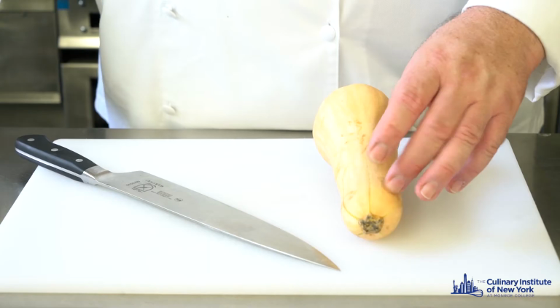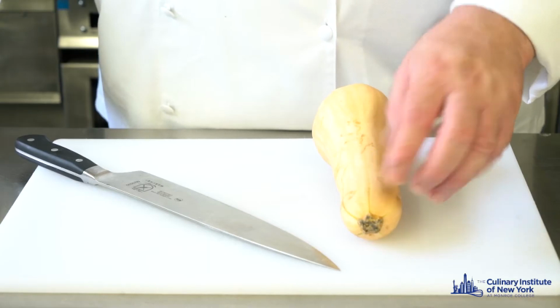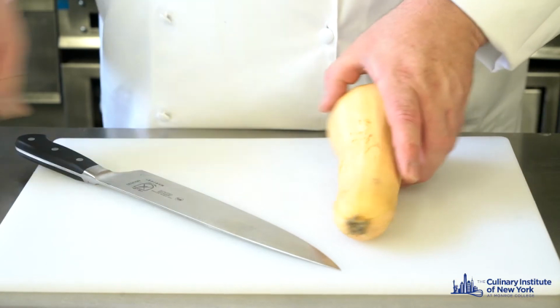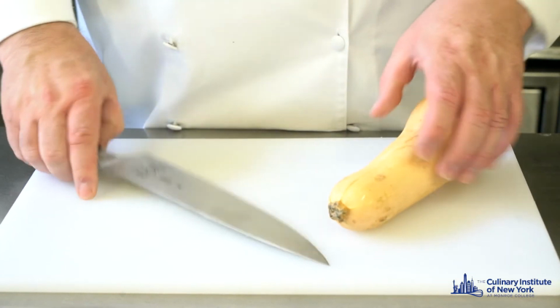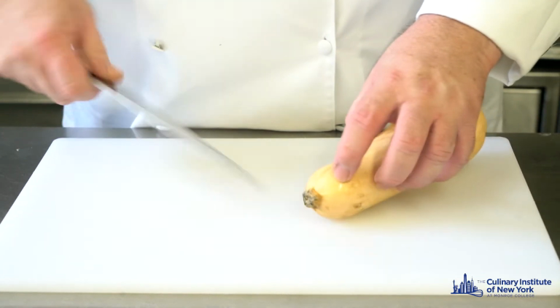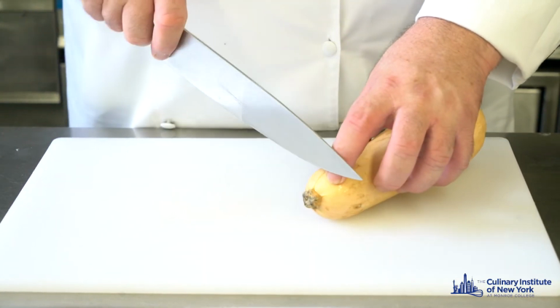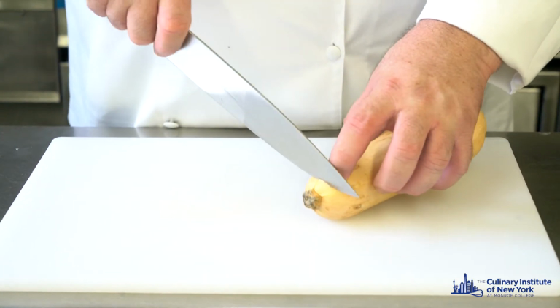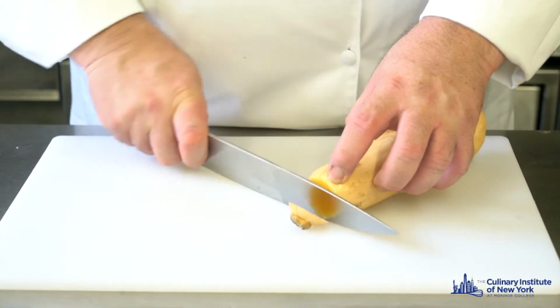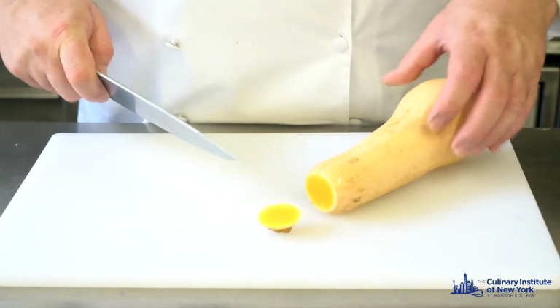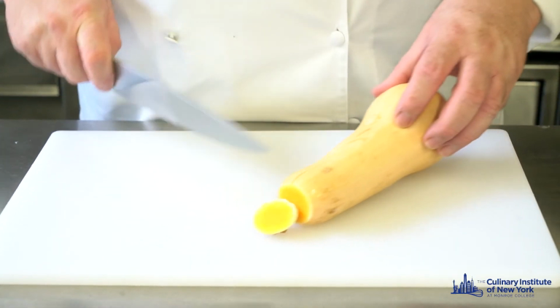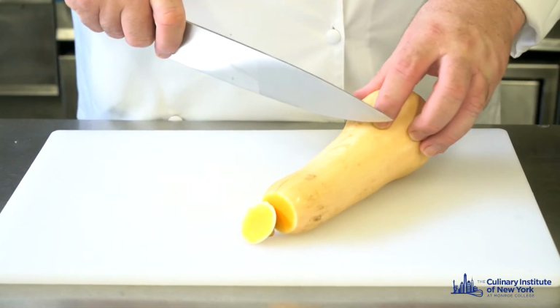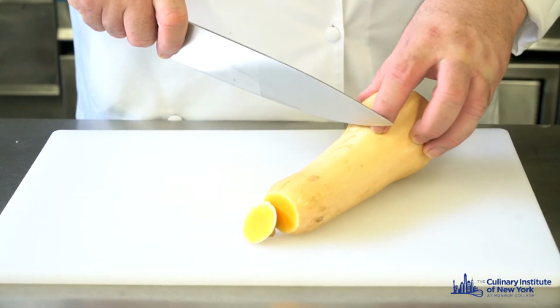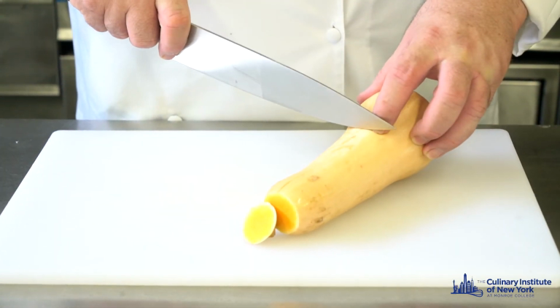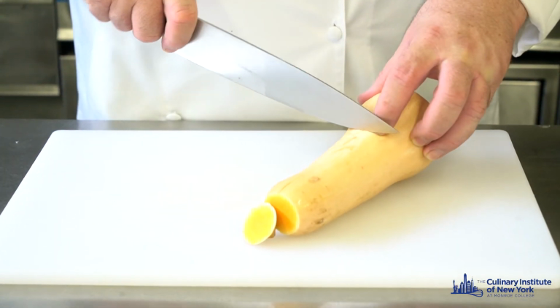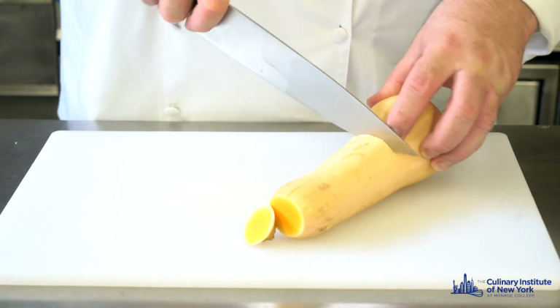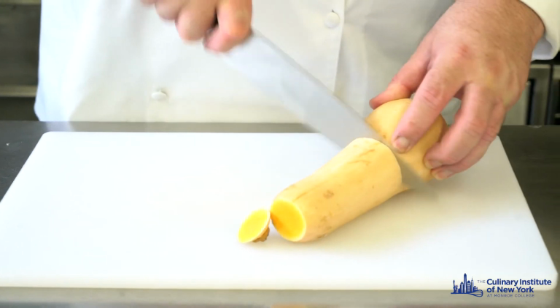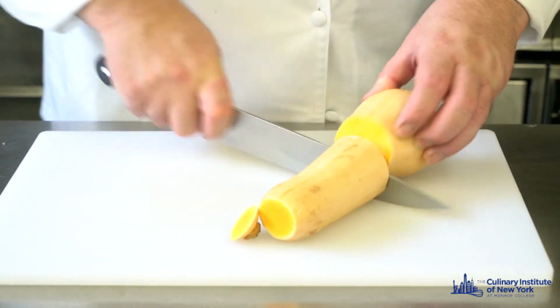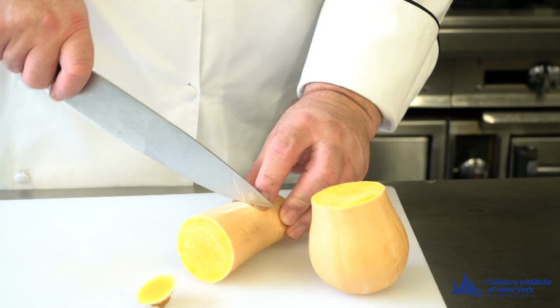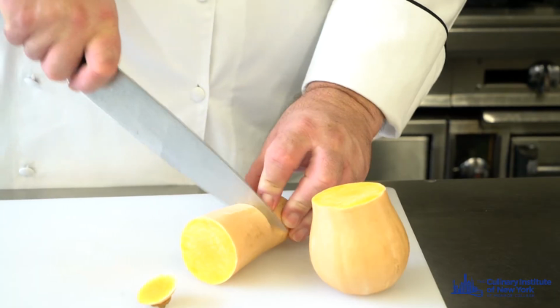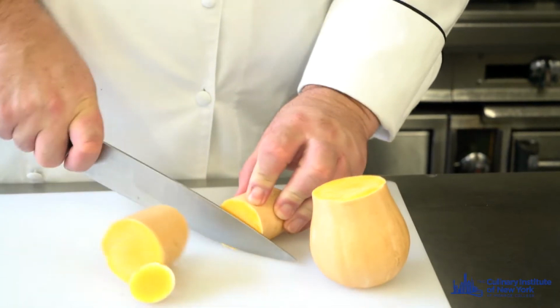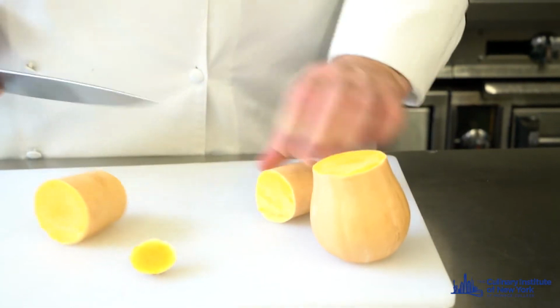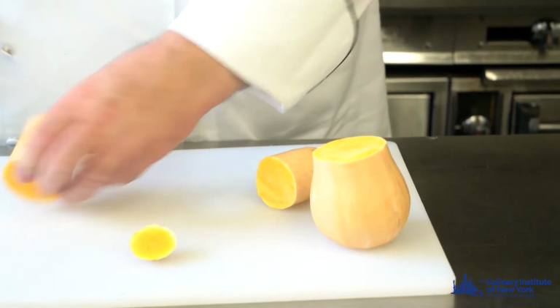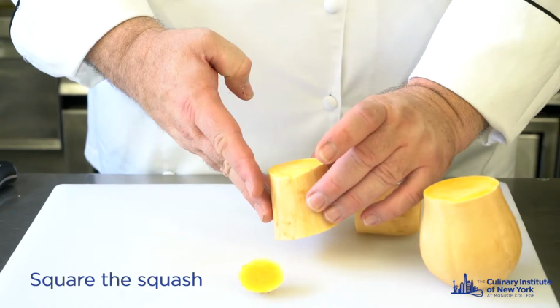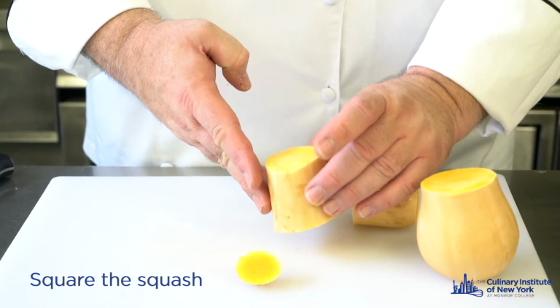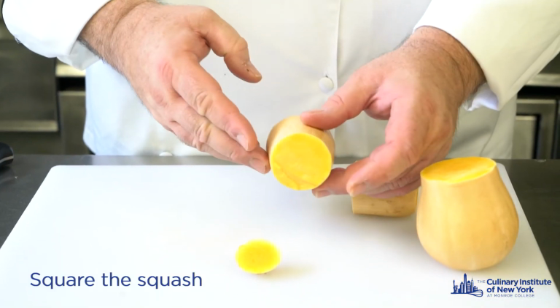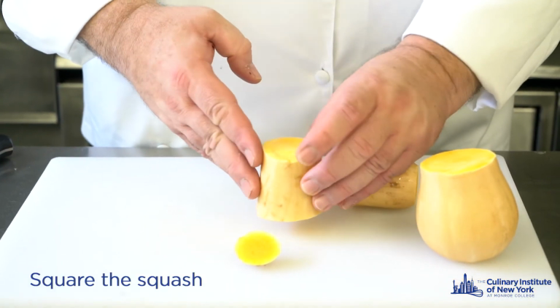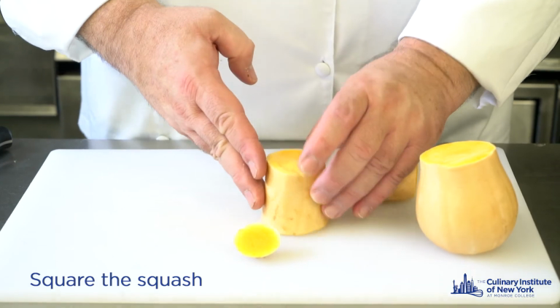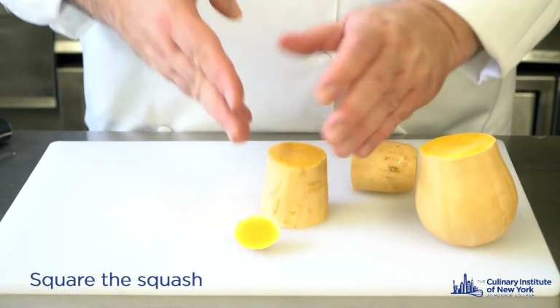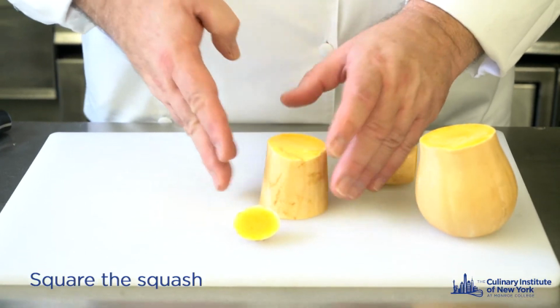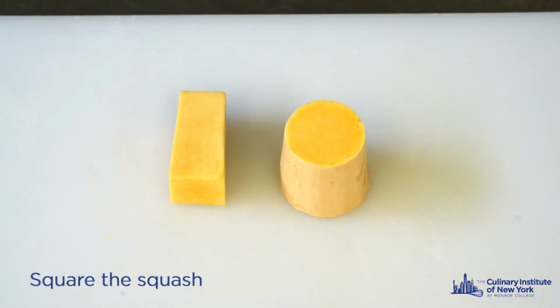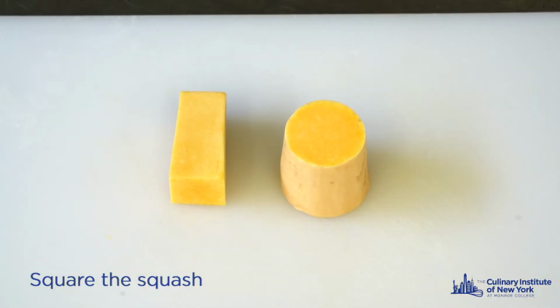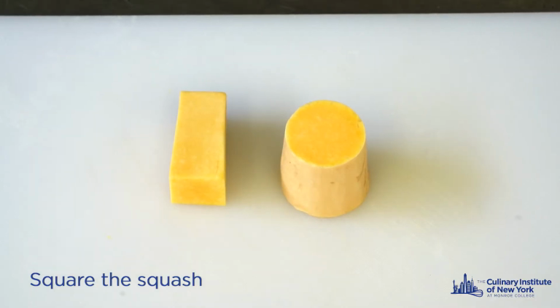I'm going to cut it from one end to about just about the middle, like that. Split them in half. Then square this piece of squash here to generate my julienne and brunoise.